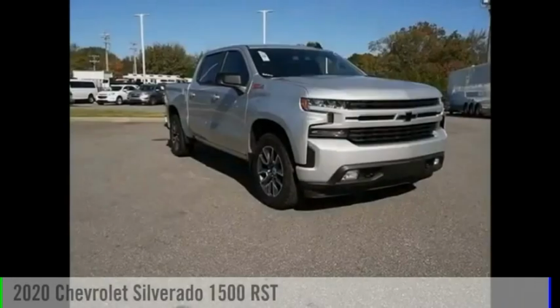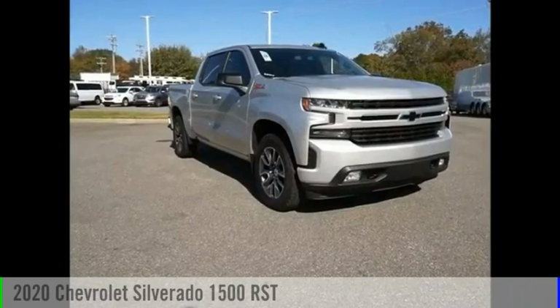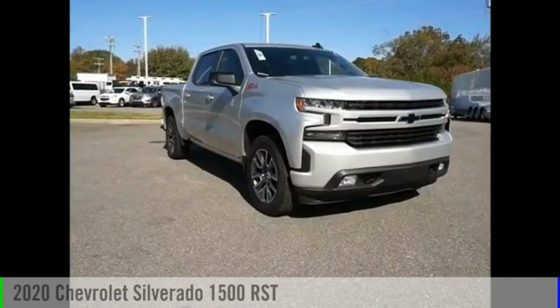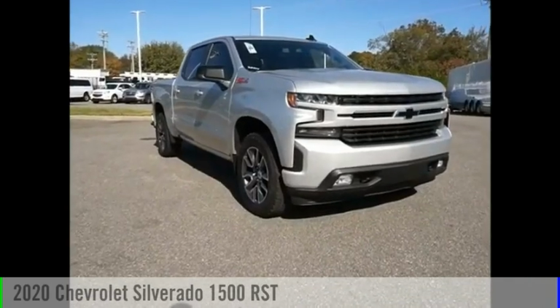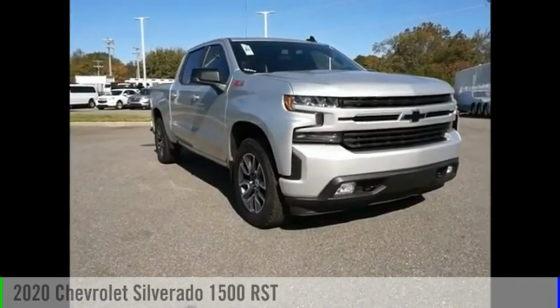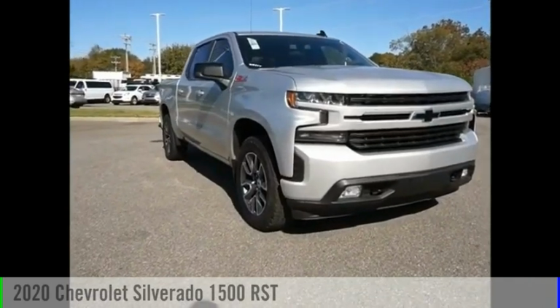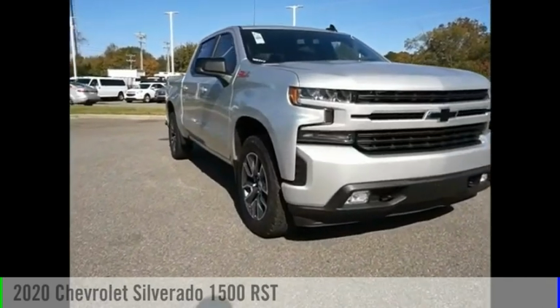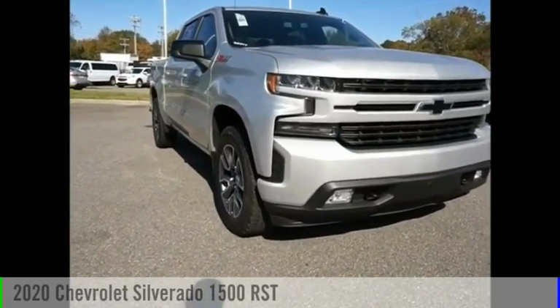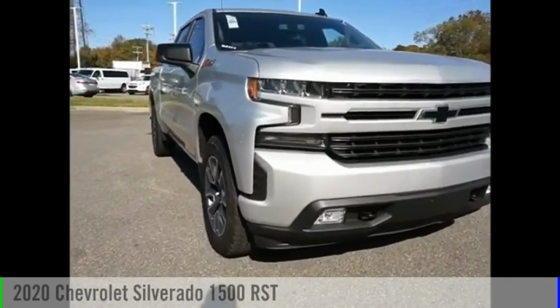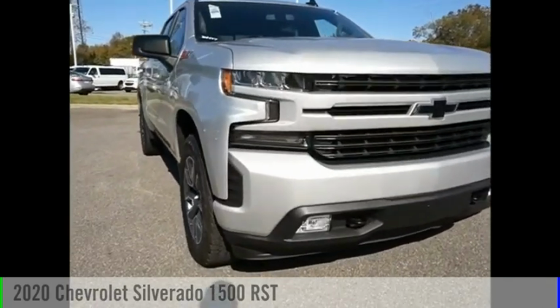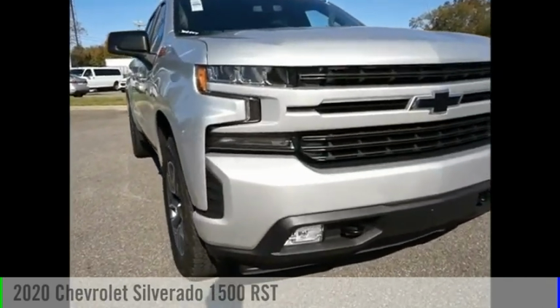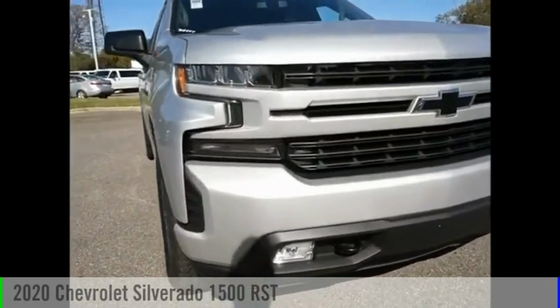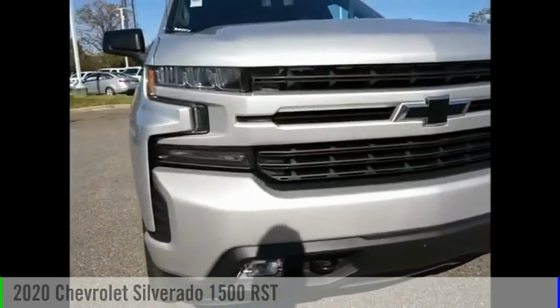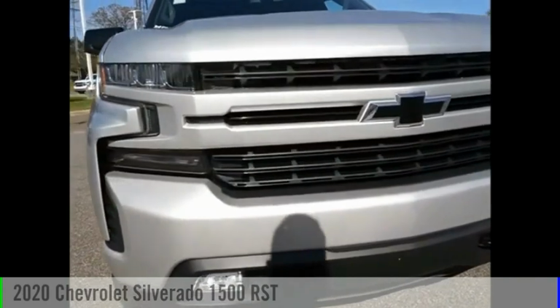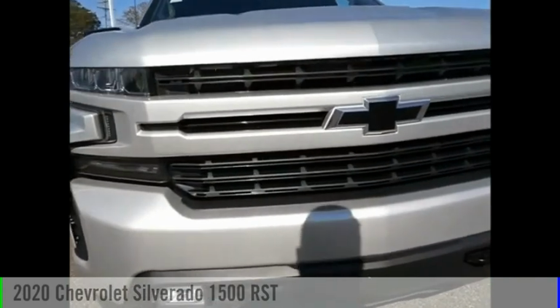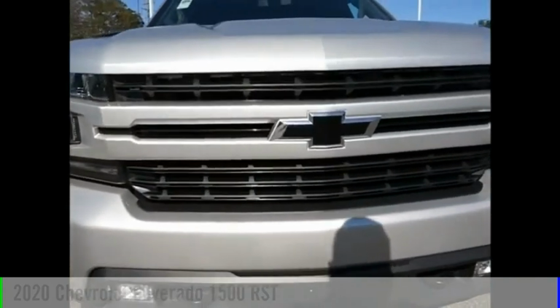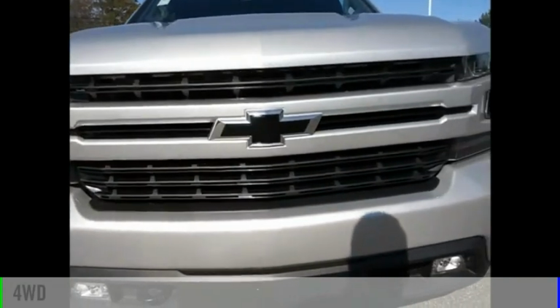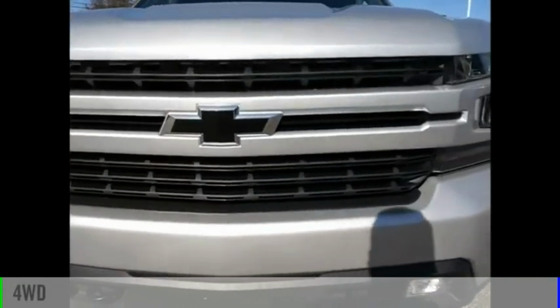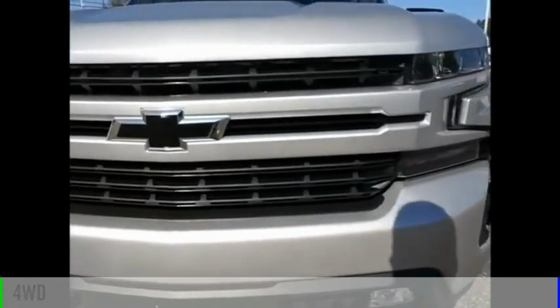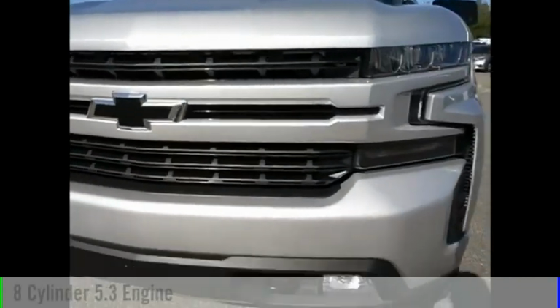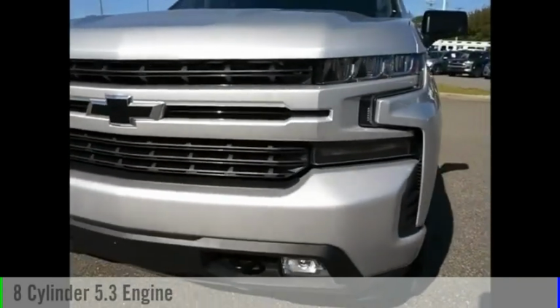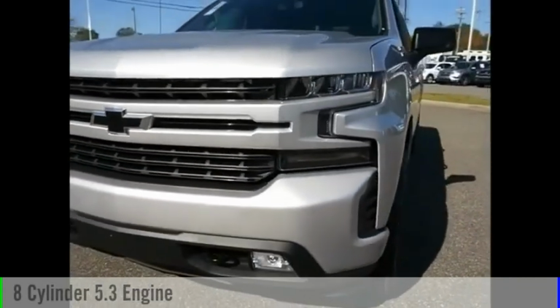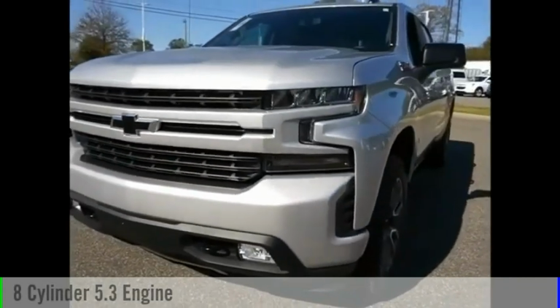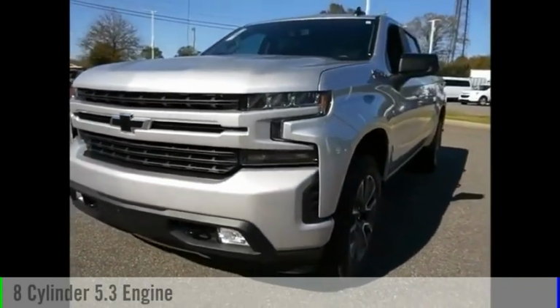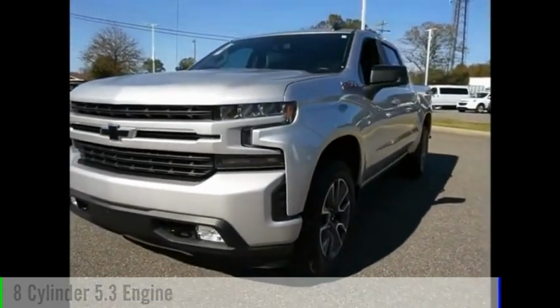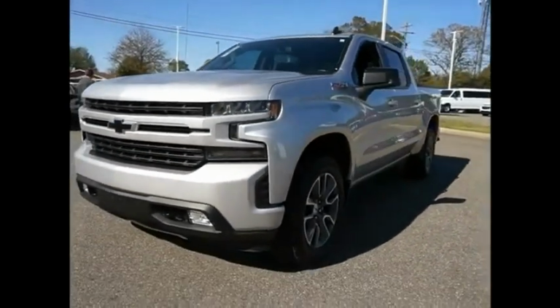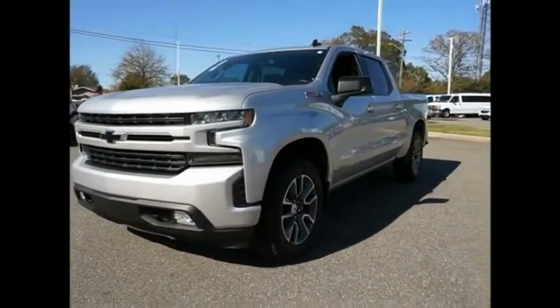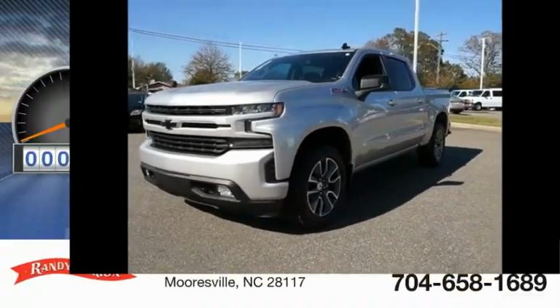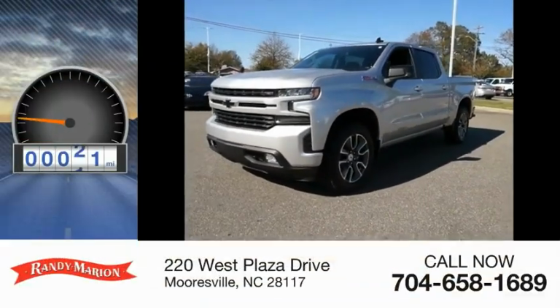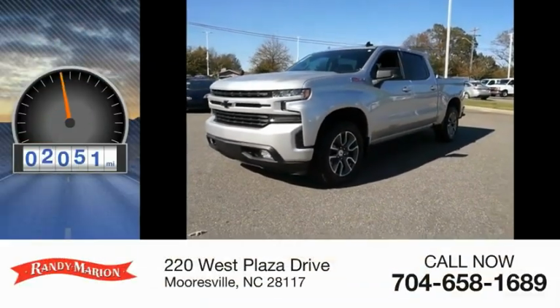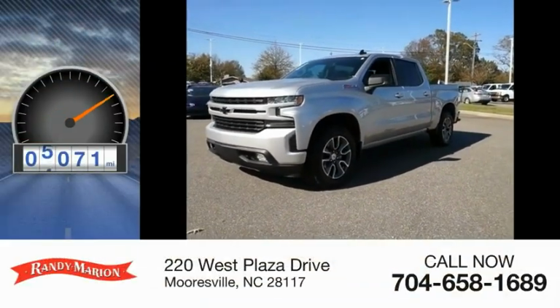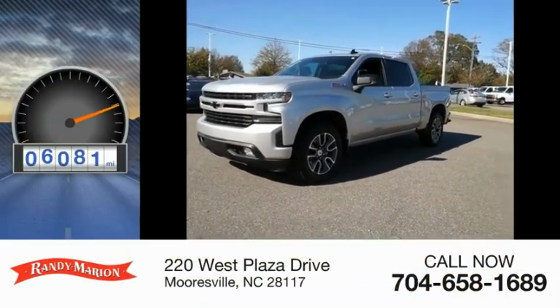Stop by and take a look at the 2020 Silverado 1500. This vehicle is powered by a 4-wheel drive, 8-cylinder, 5.3-liter engine. This vehicle has less than 7,000 miles.